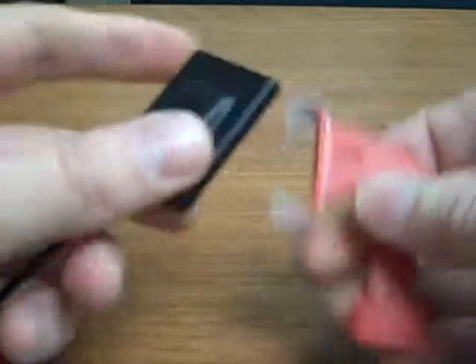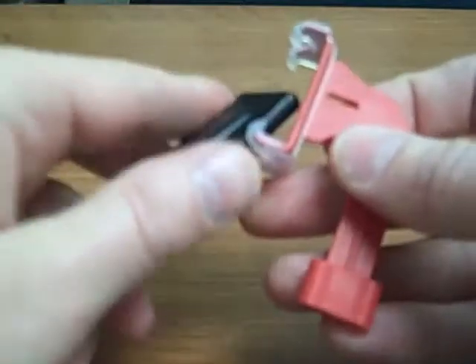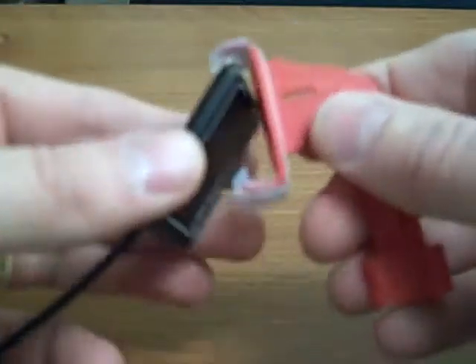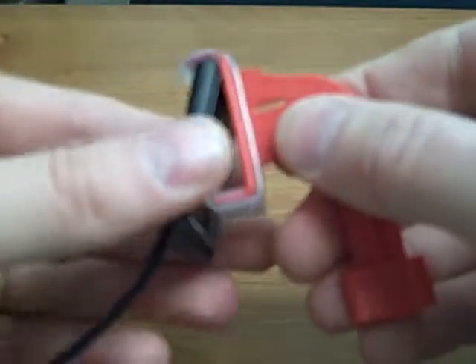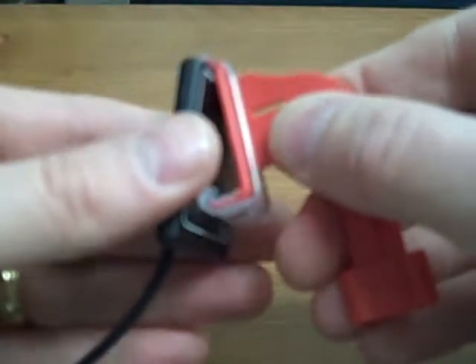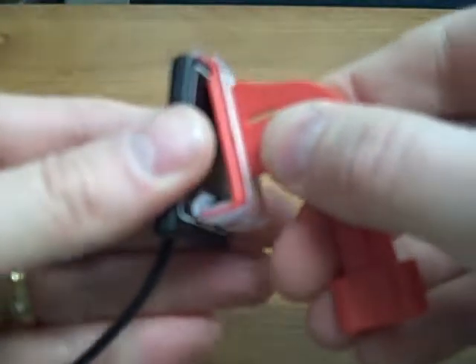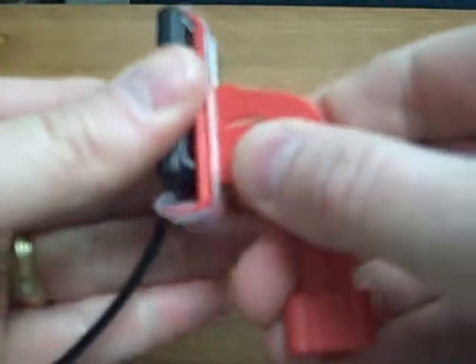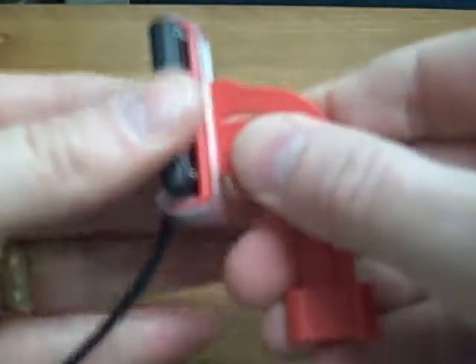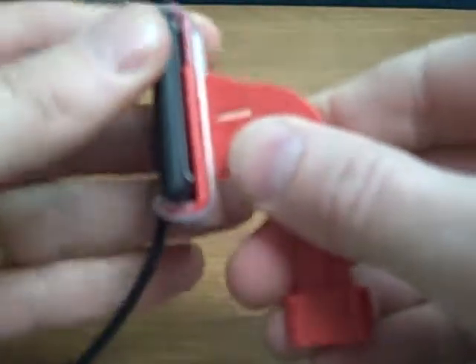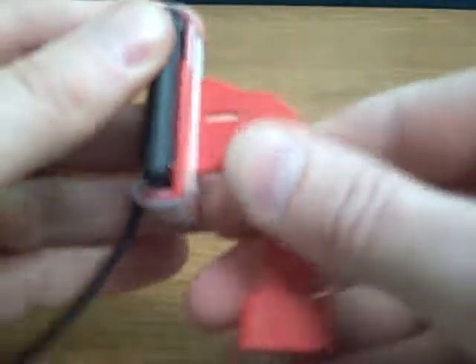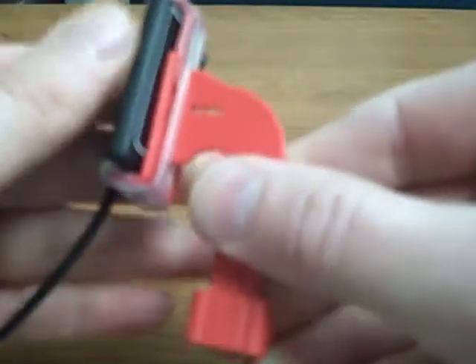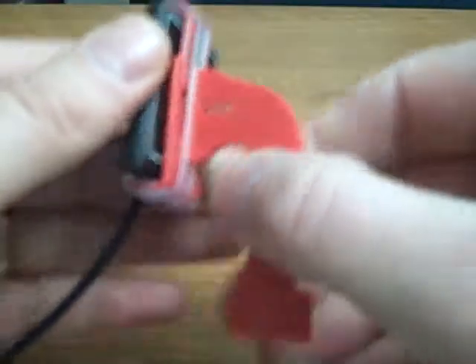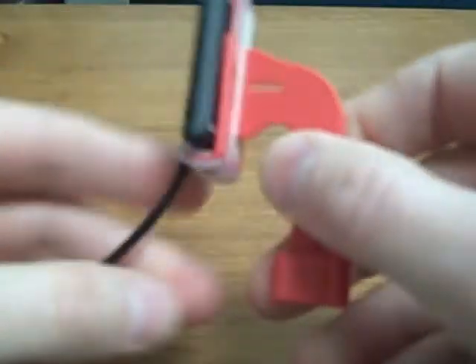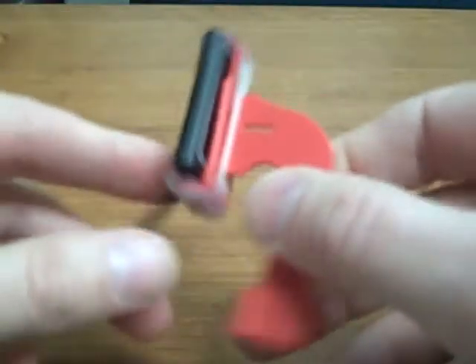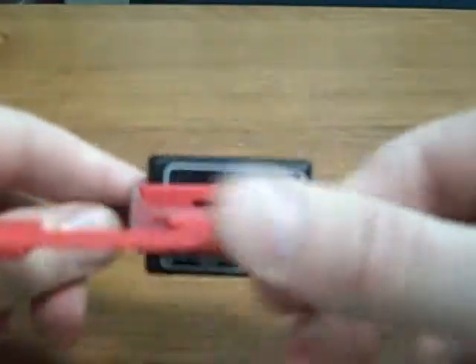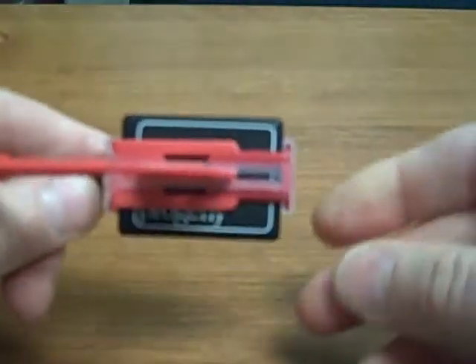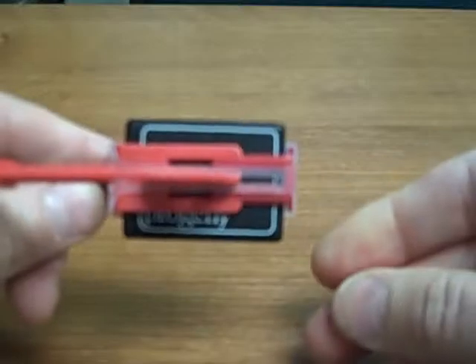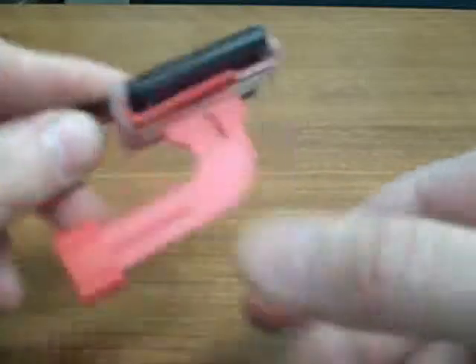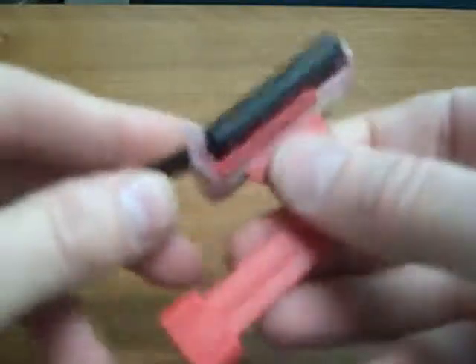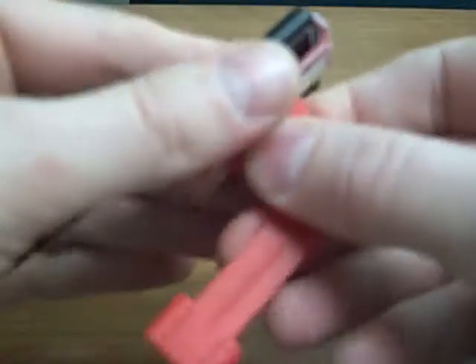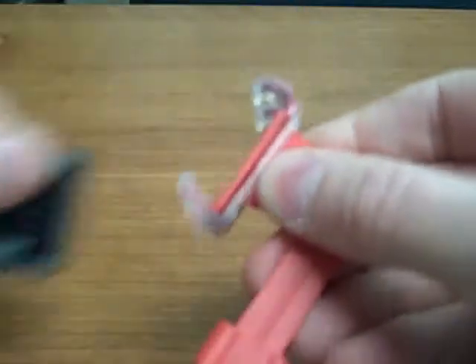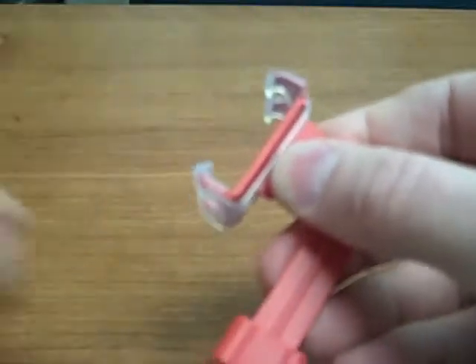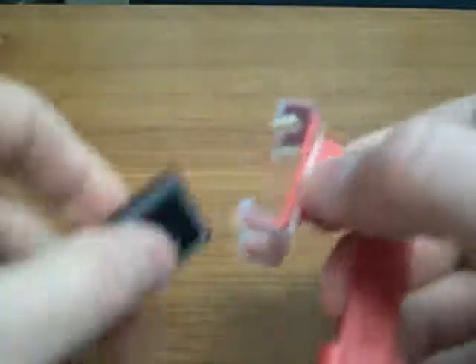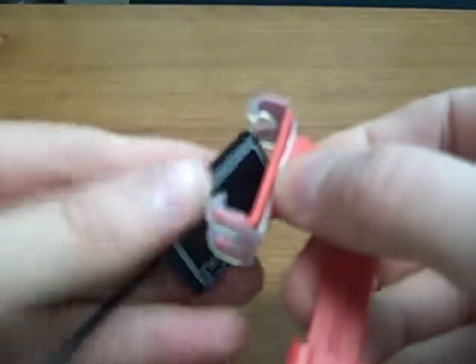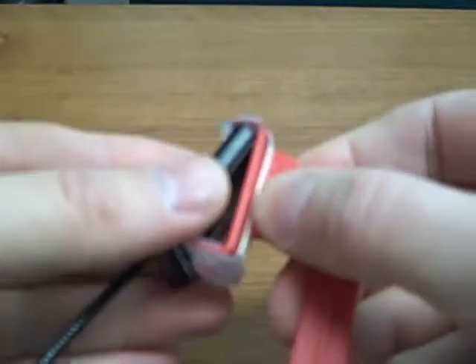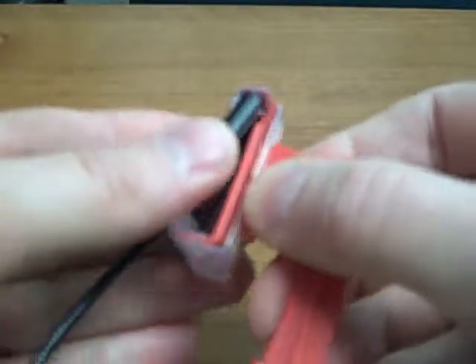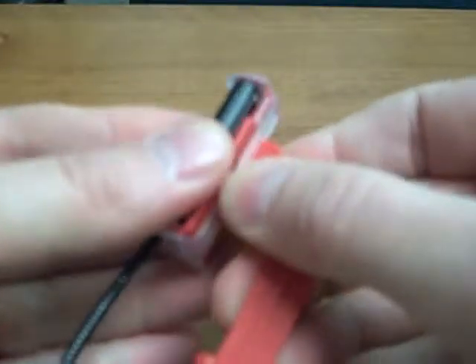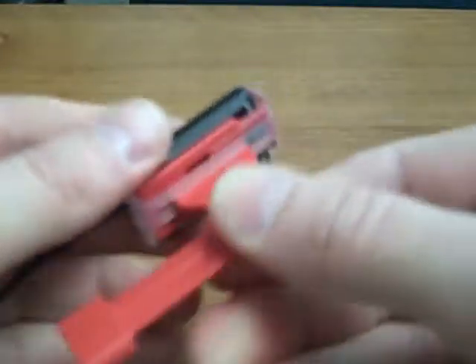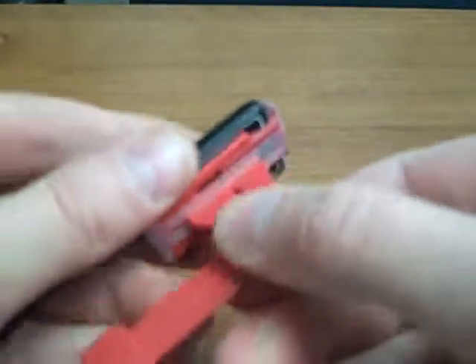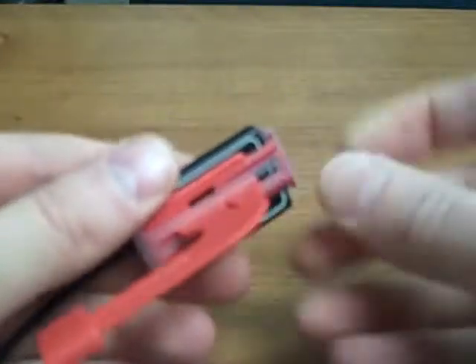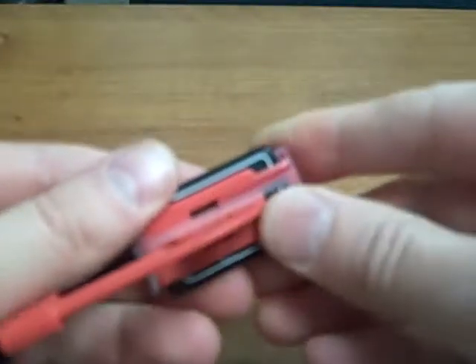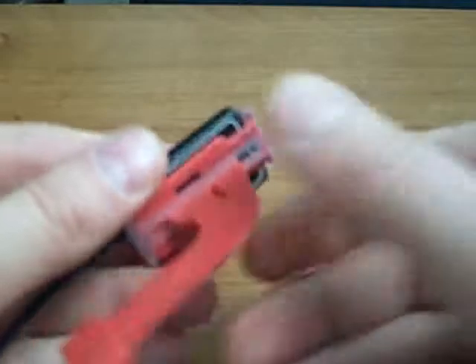So let's go on to a horizontal bite wing. Here you can see the size 2 Progeny in a horizontal bite wing. The same bite block will also hold a size 1 sensor for a horizontal.